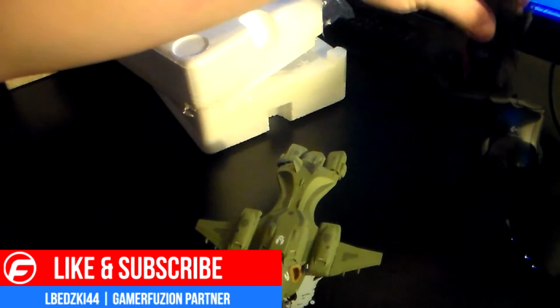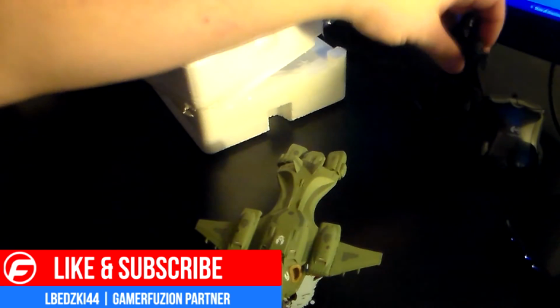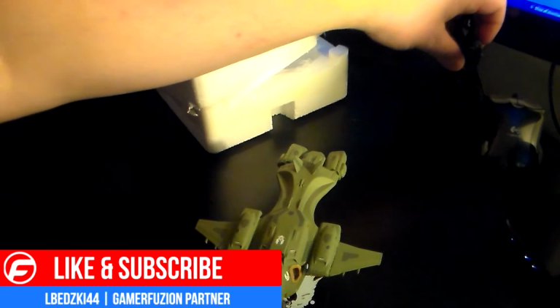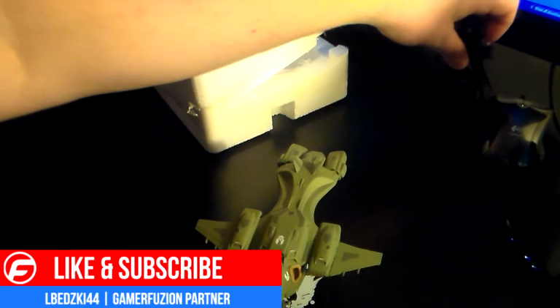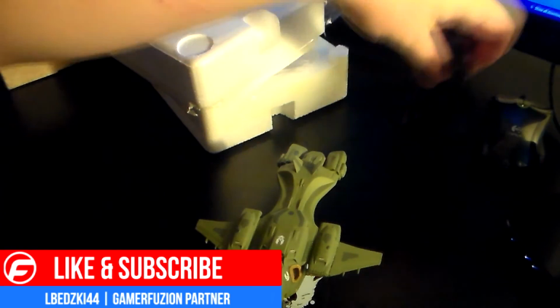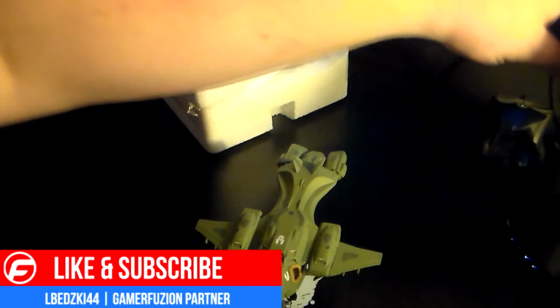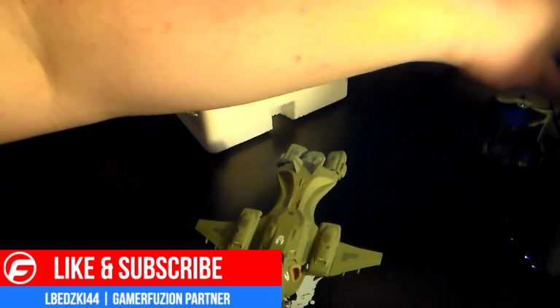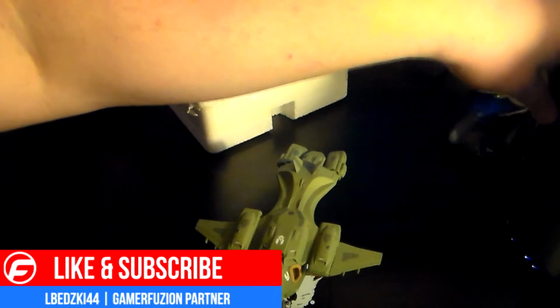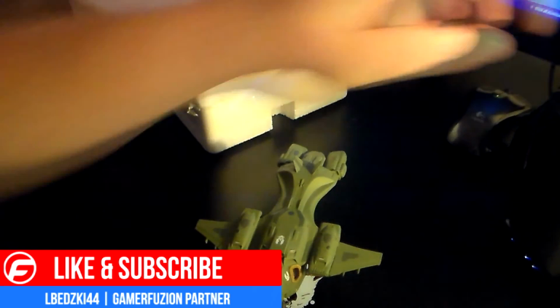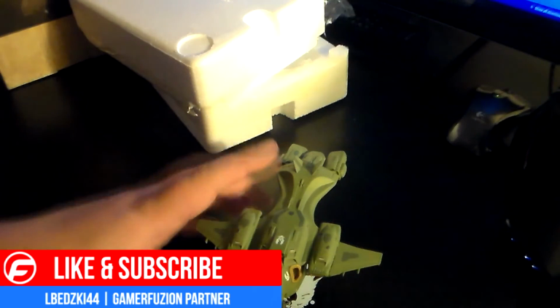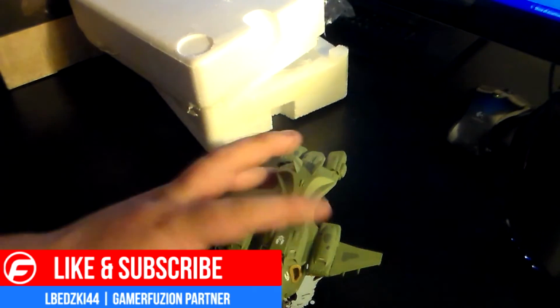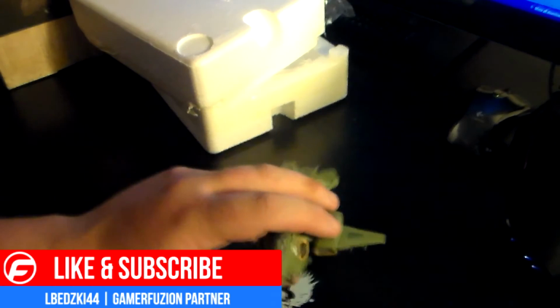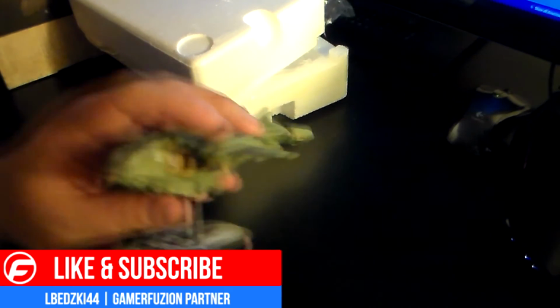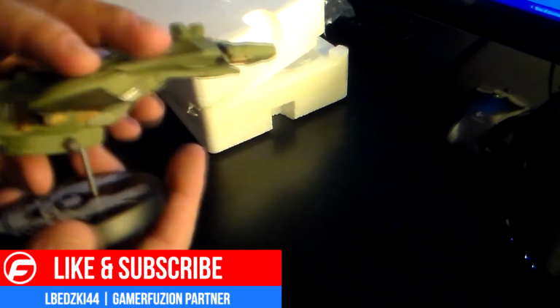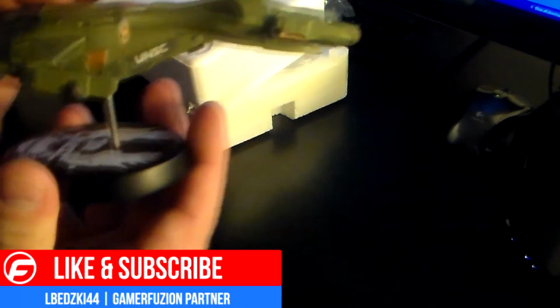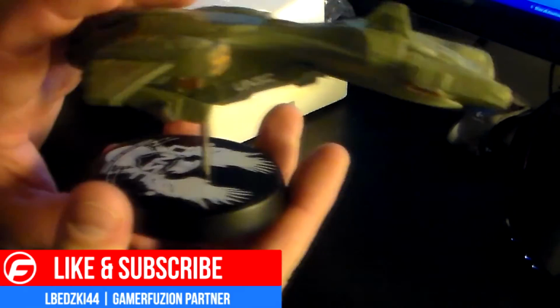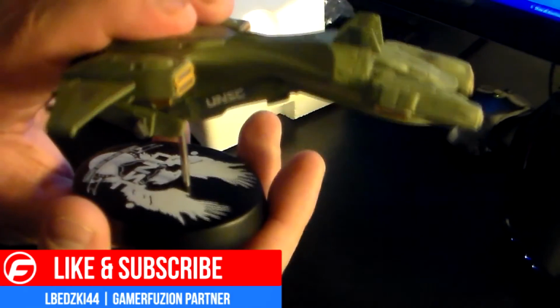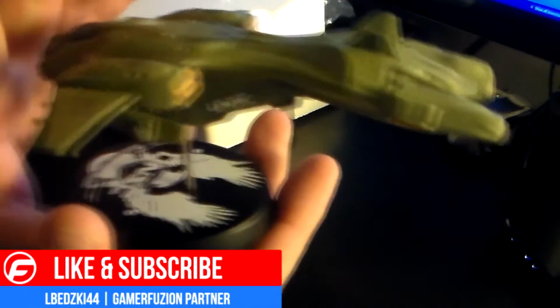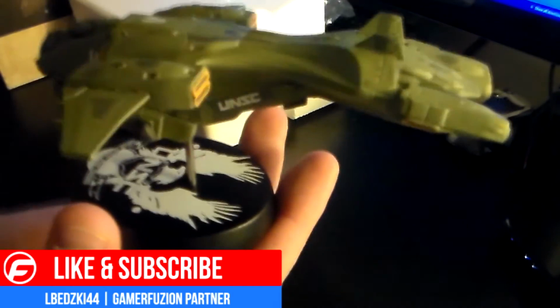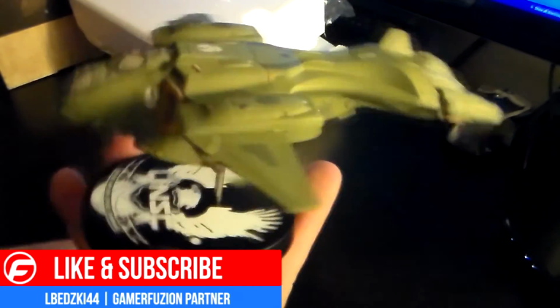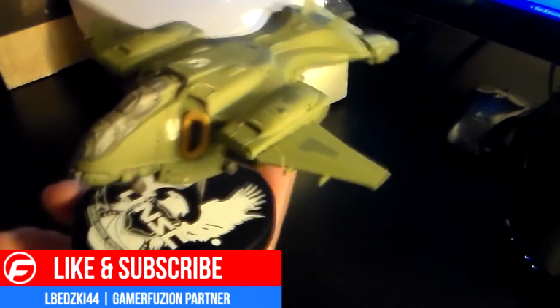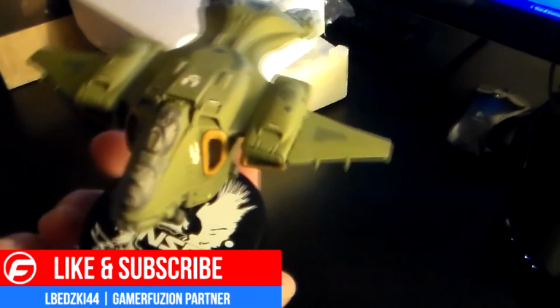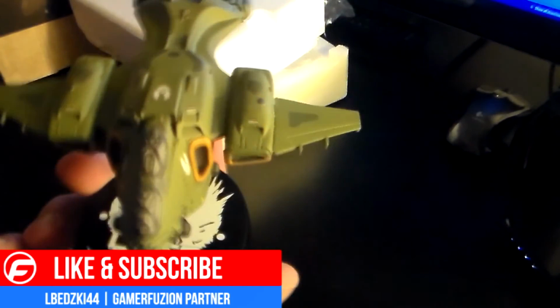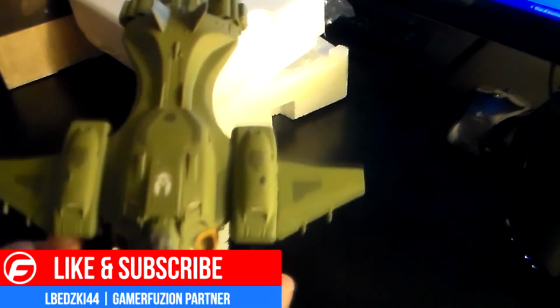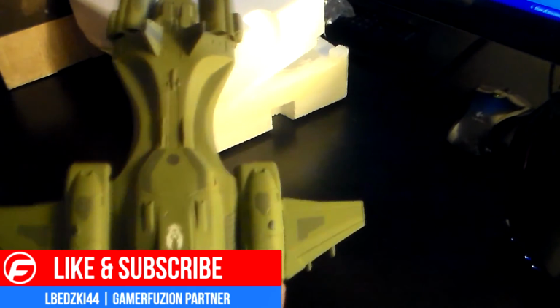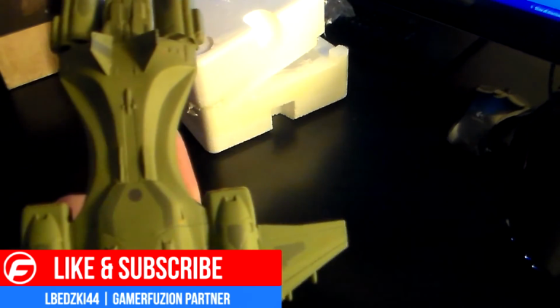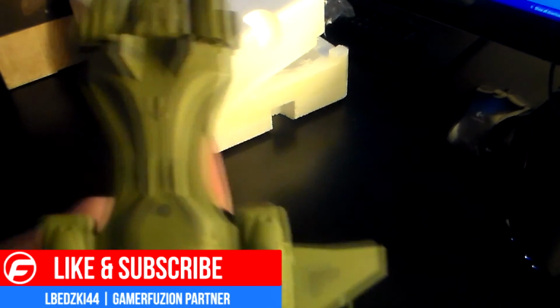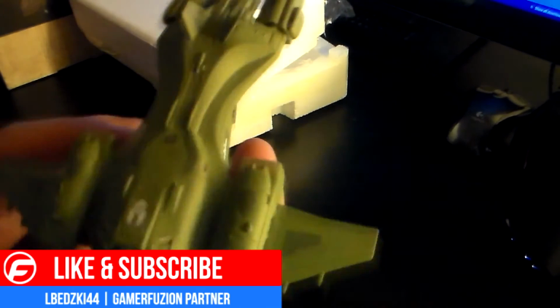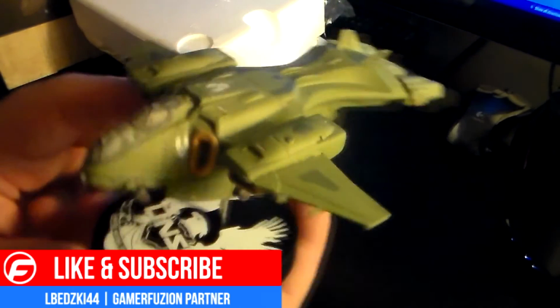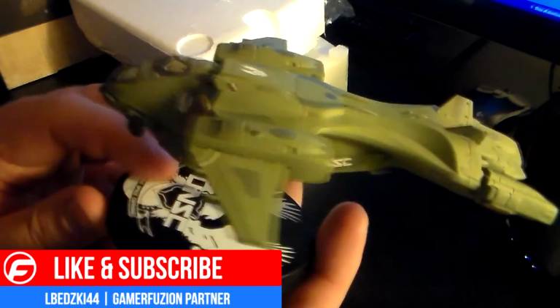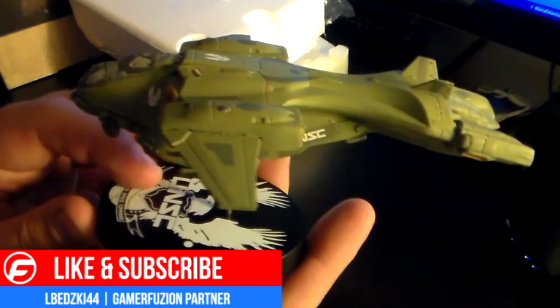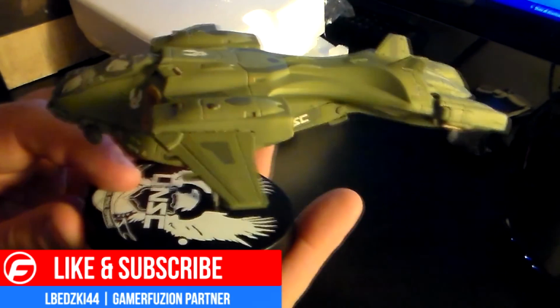40 bucks. I mean I could see people paying that — I did of course, but I'm a huge Halo fan. It's really nicely detailed so it's really not that bad of an item to have. Finally unboxed this — I haven't seen many of these on YouTube yet.